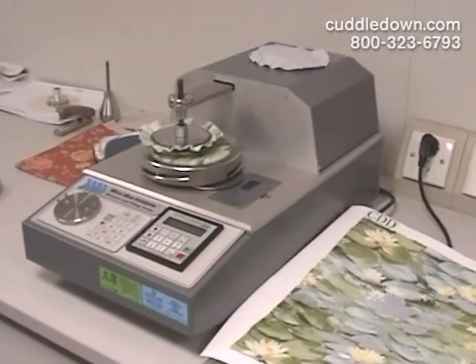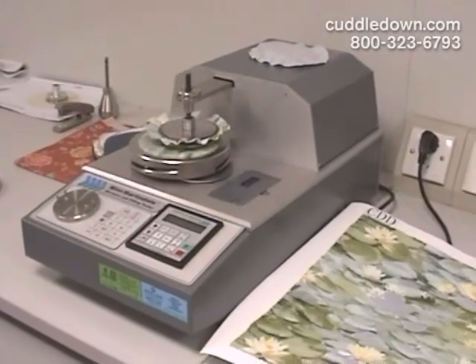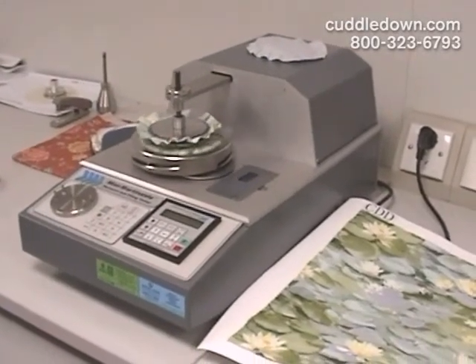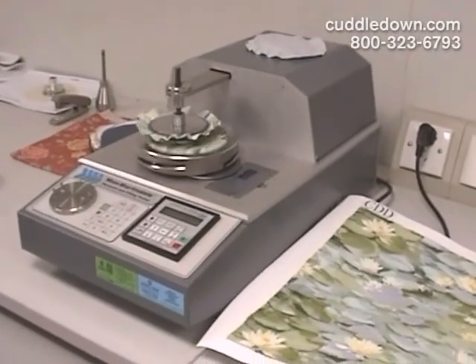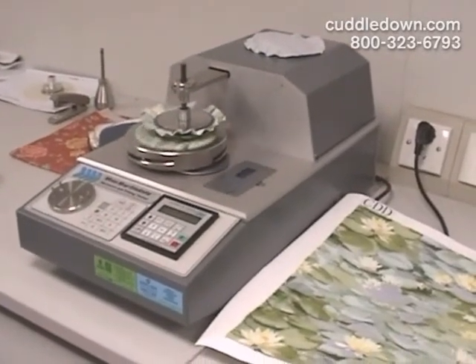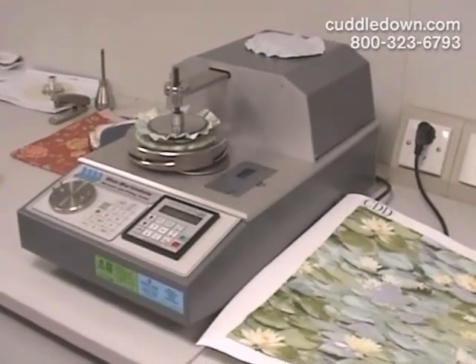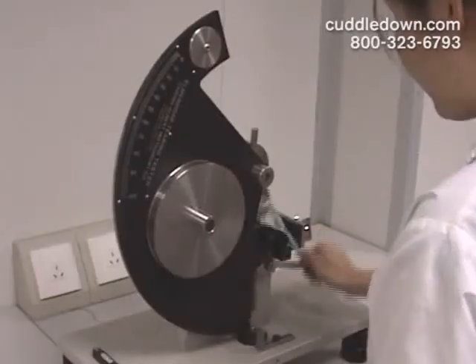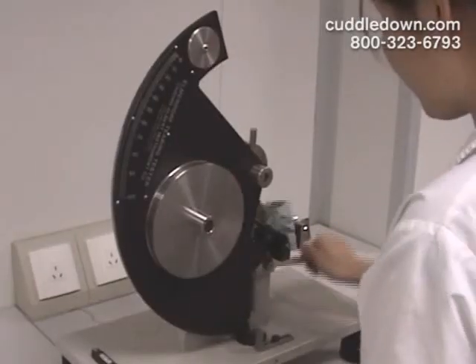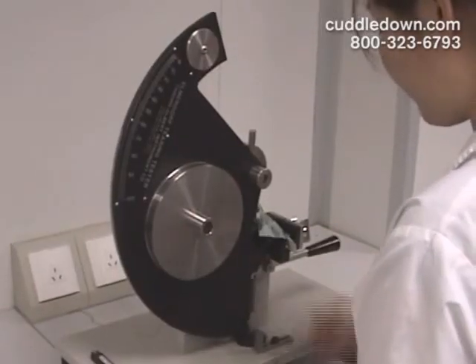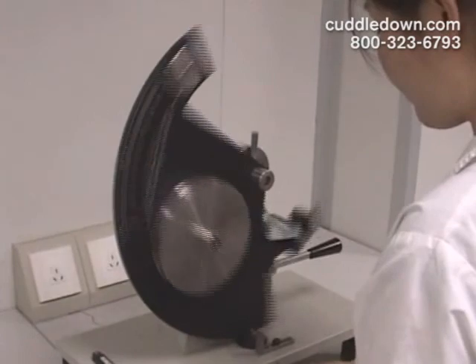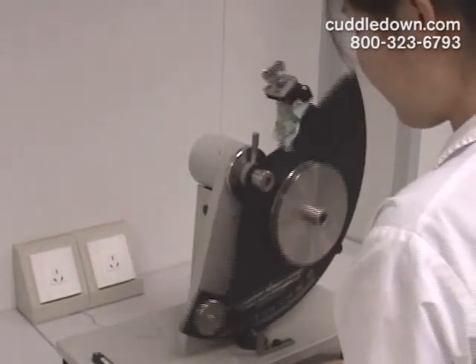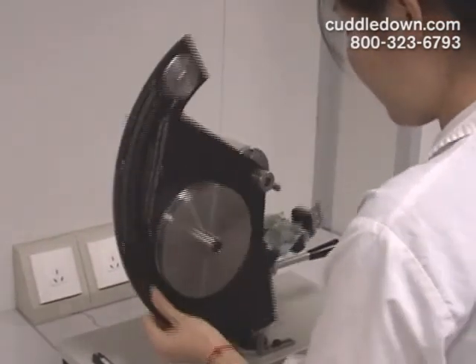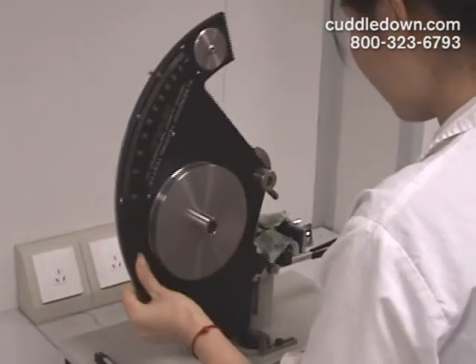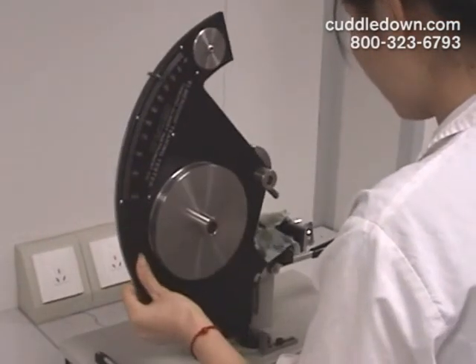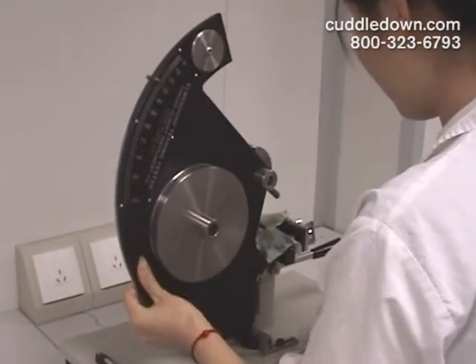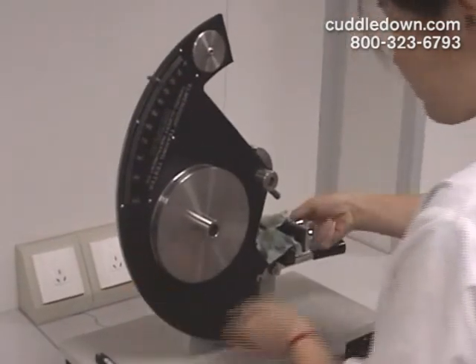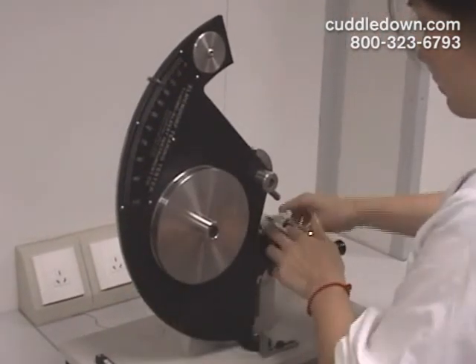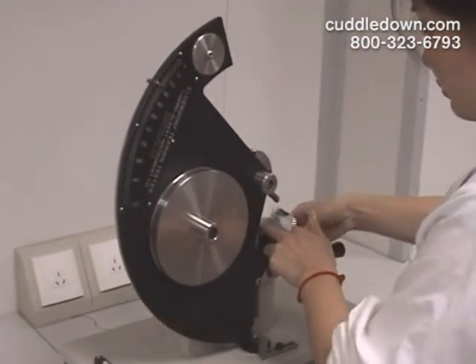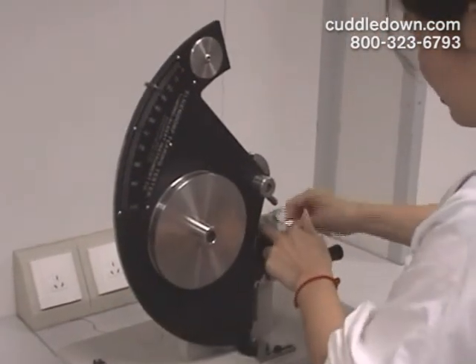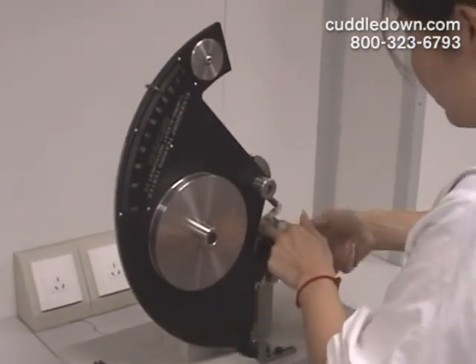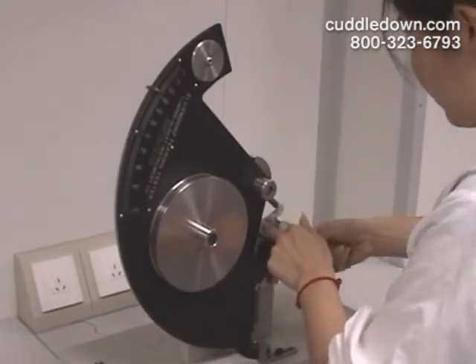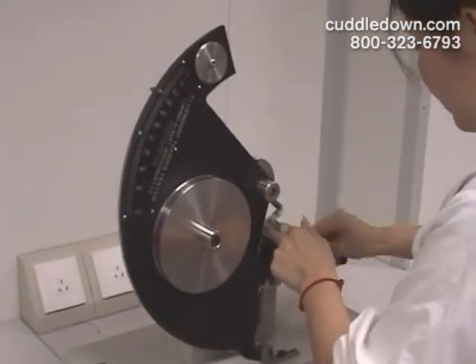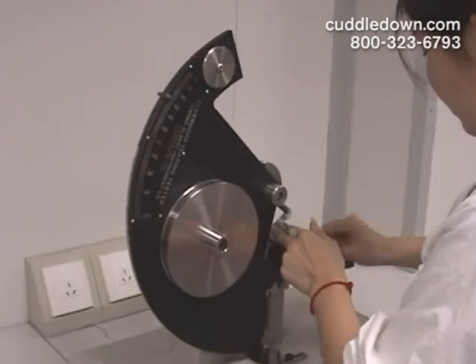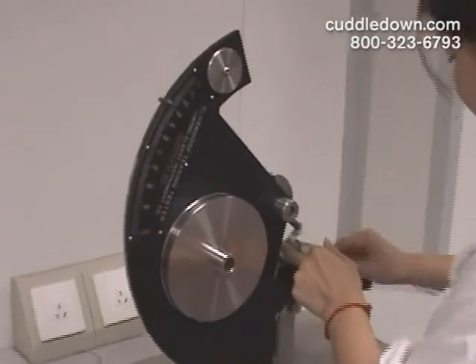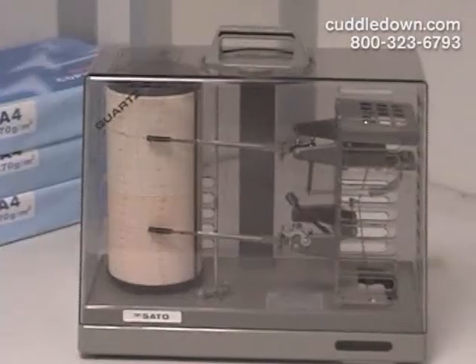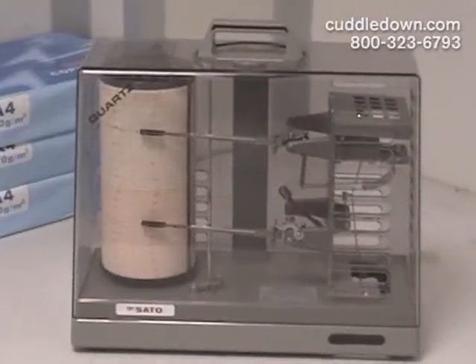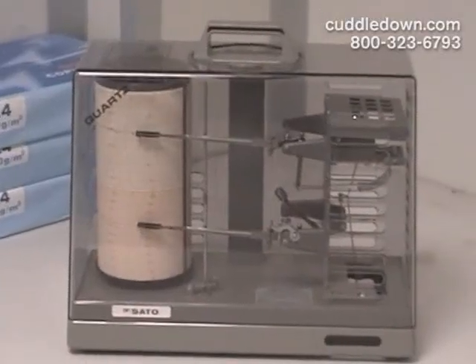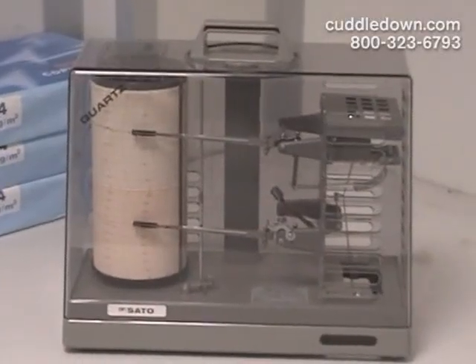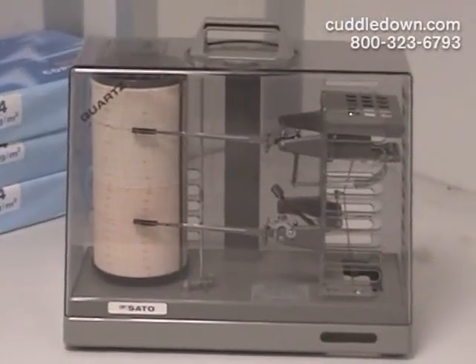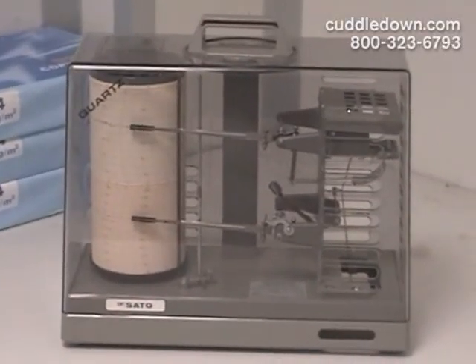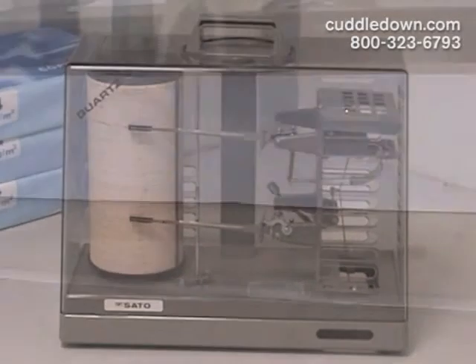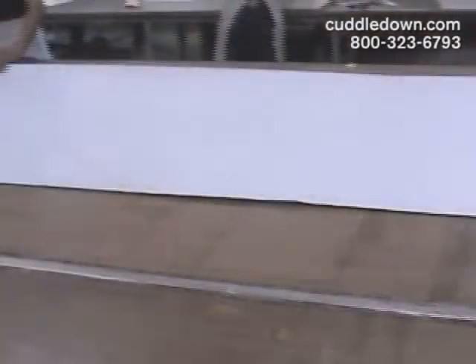Whether printed or embroidered, the fabric is put through quality testing to be sure it meets our Cuddledown standards. Just a few of the many tests we require include tensile or strength, color fastness, shrinkage control, and pilling.